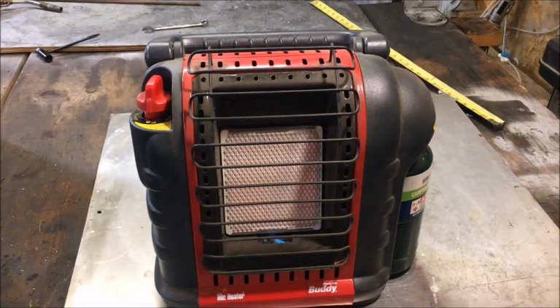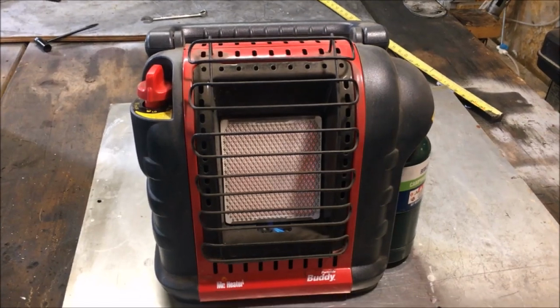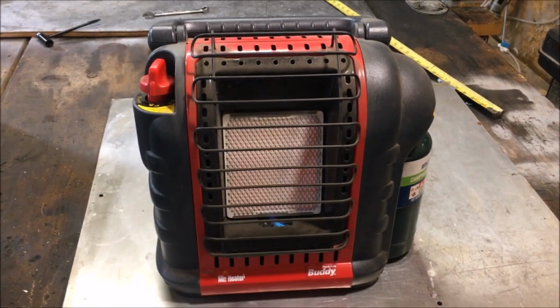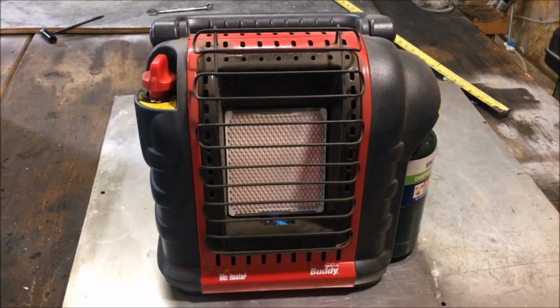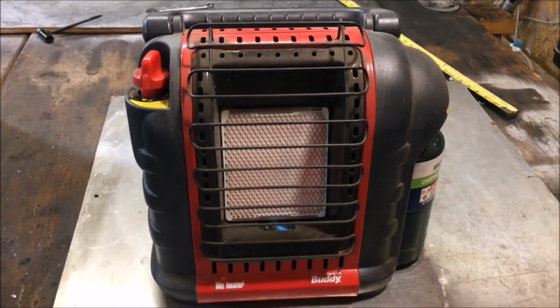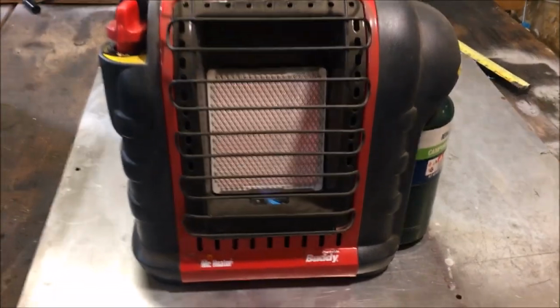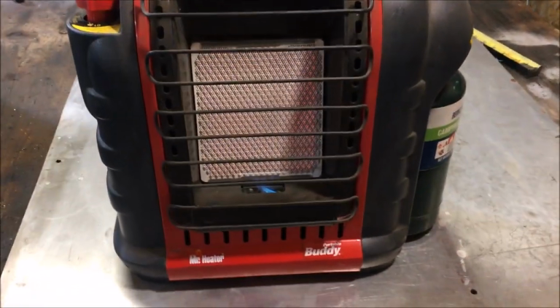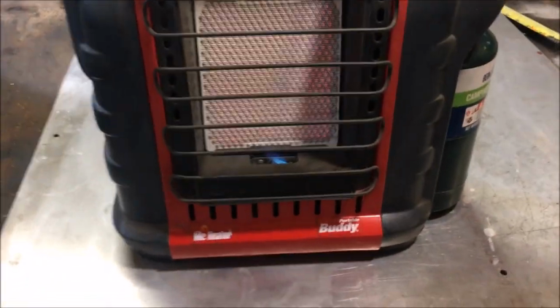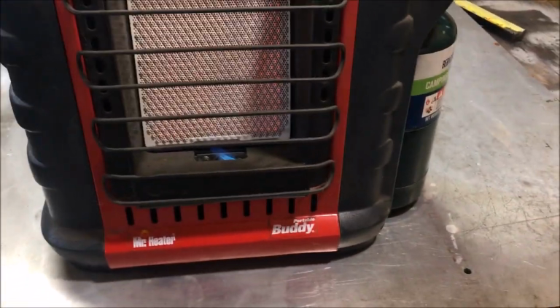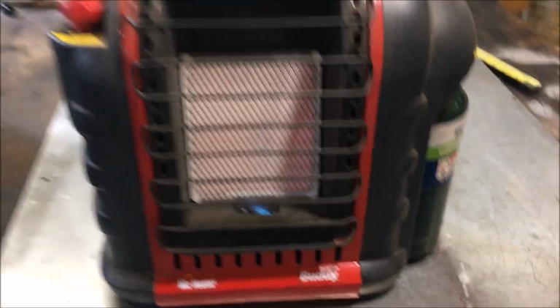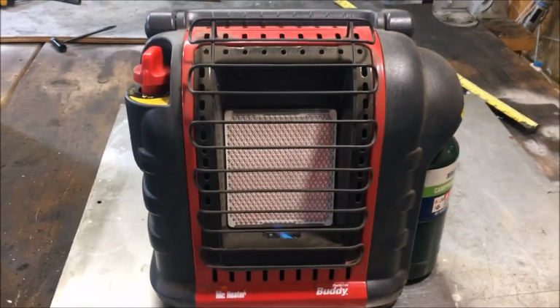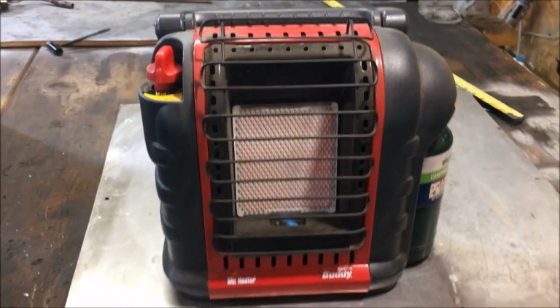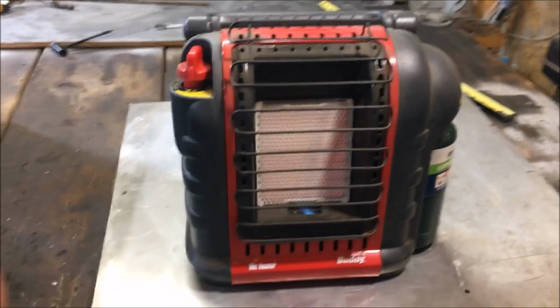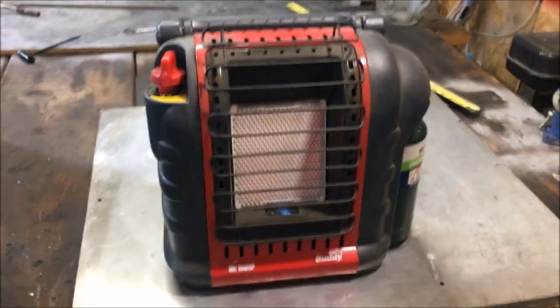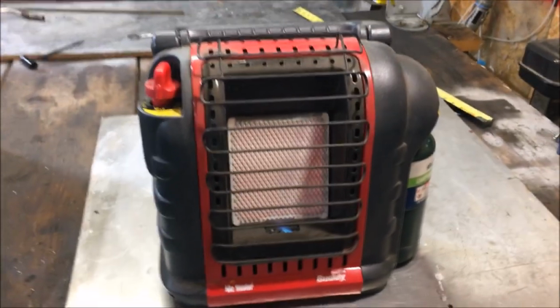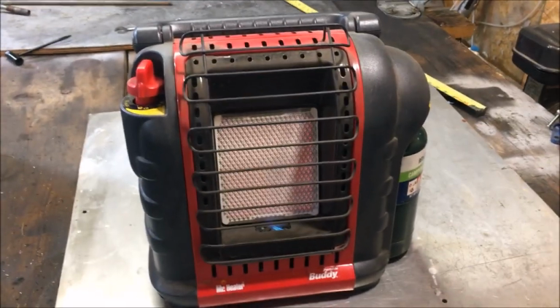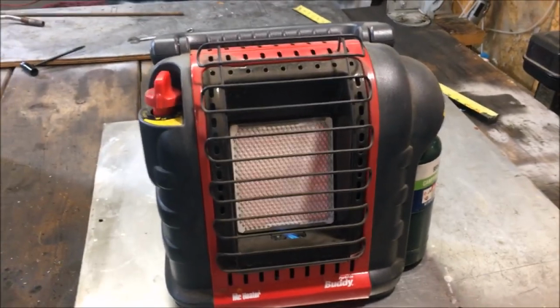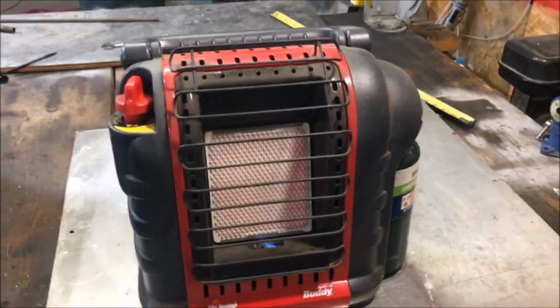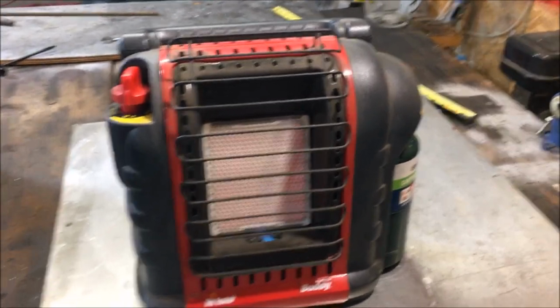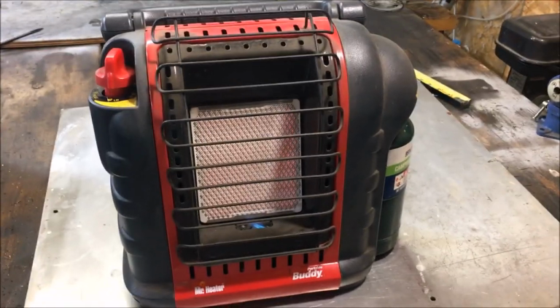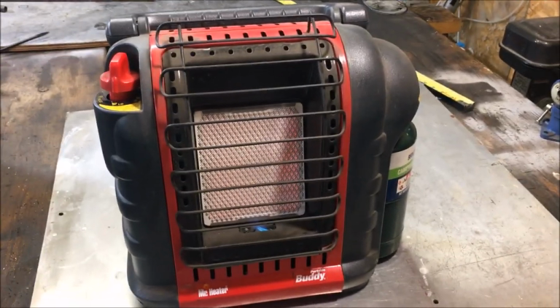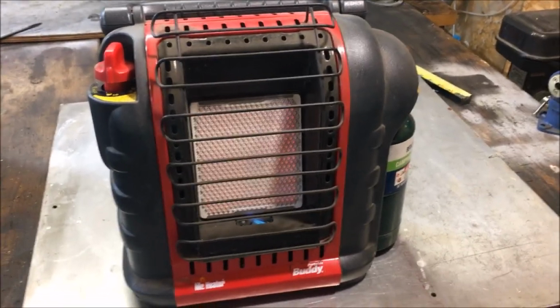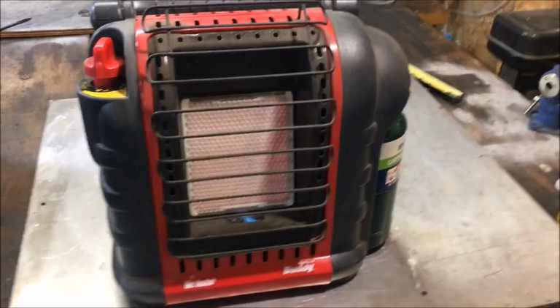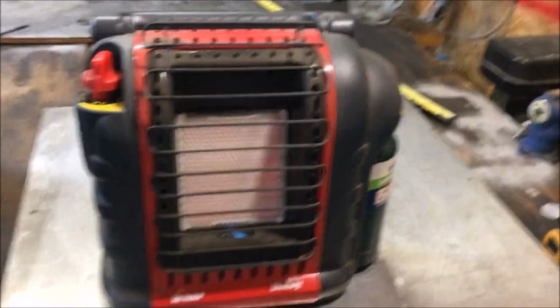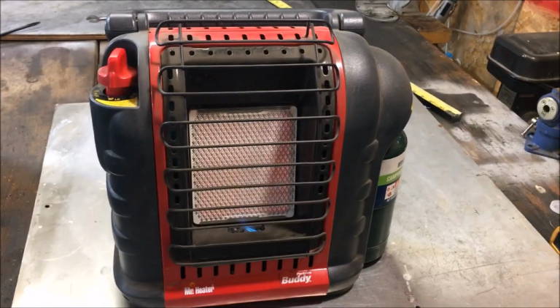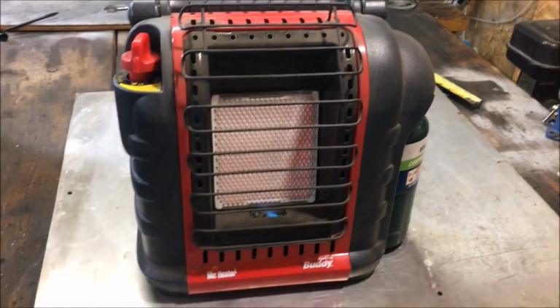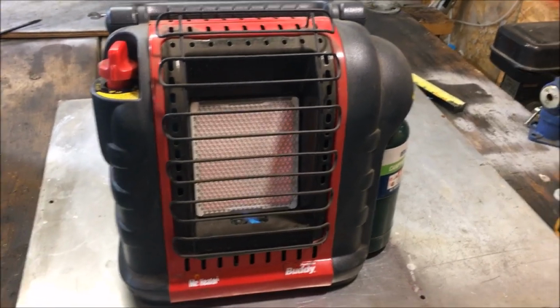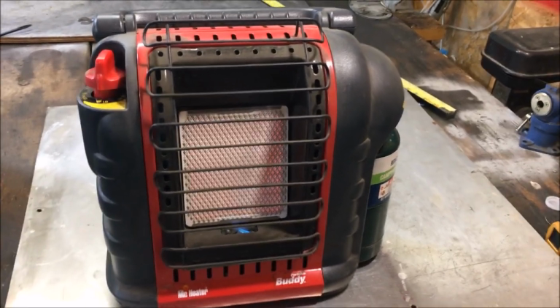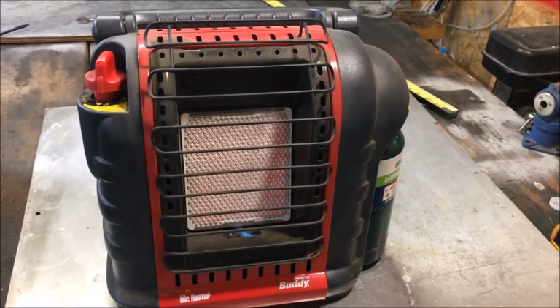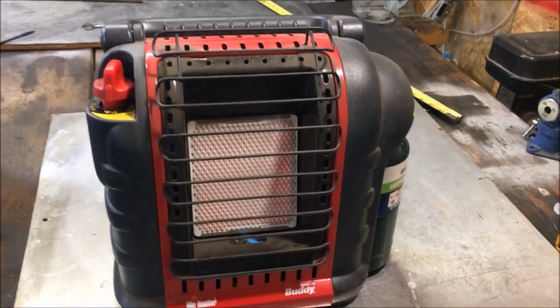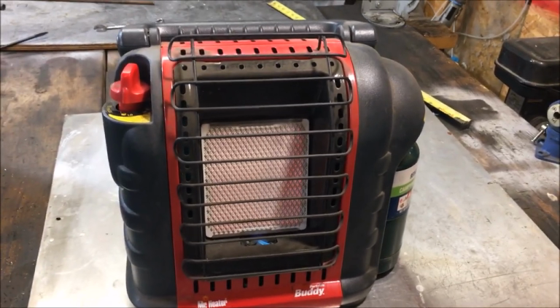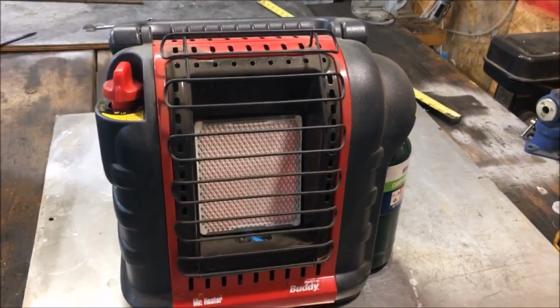This is just a quick review on the Mr. Heater Propane Buddy. I want to tell you two things about this item before you go out and buy one that you really need to know — that I did not know before I got it.